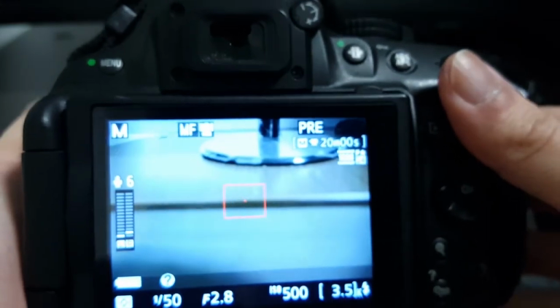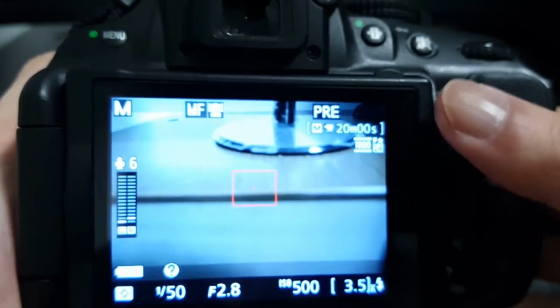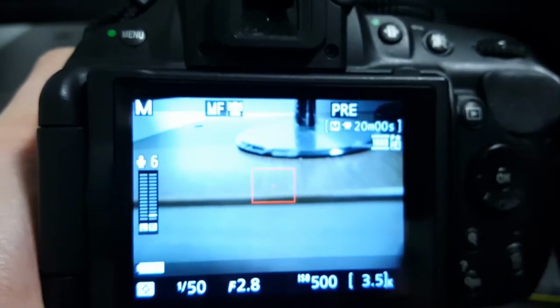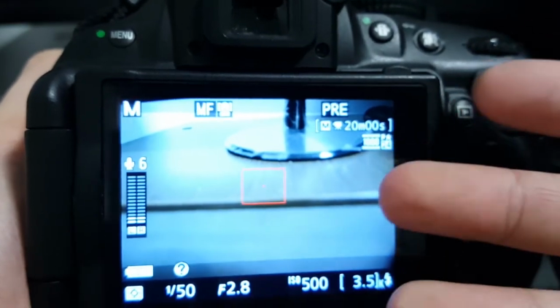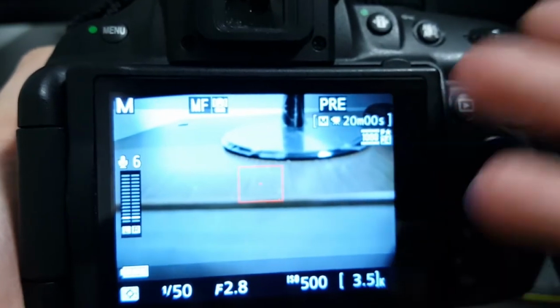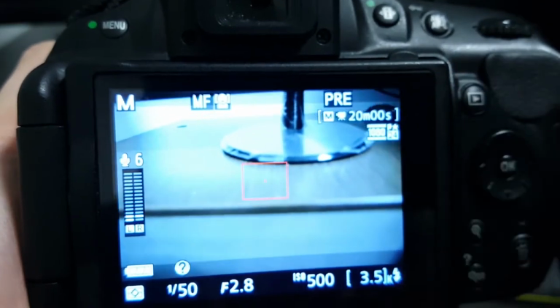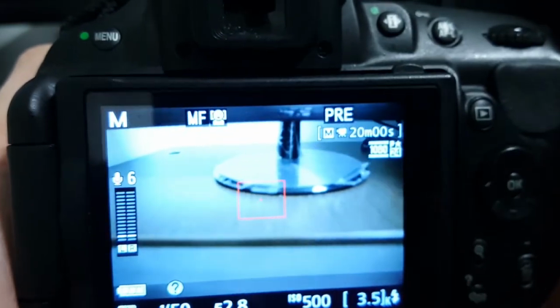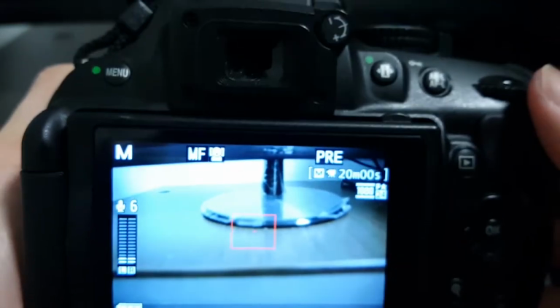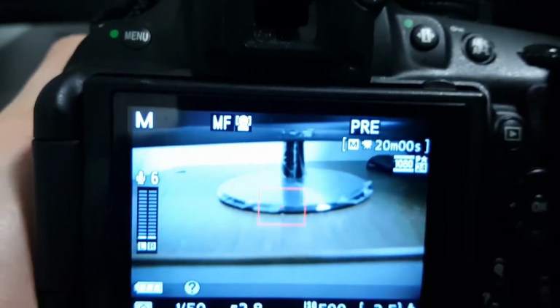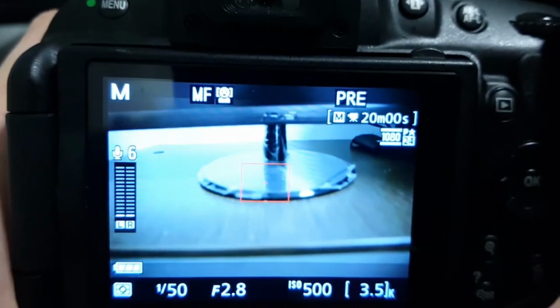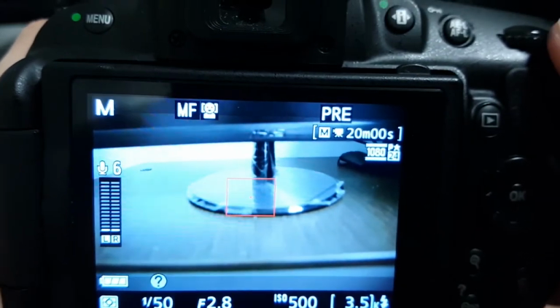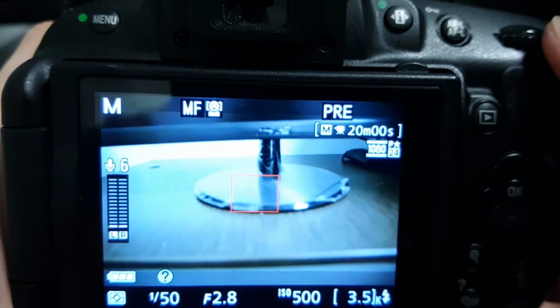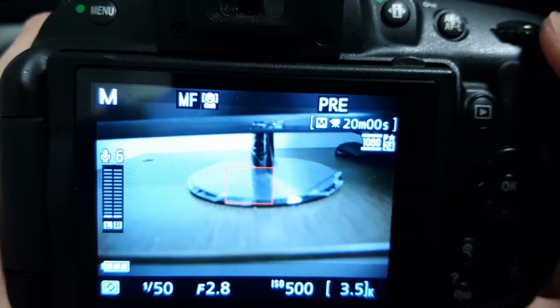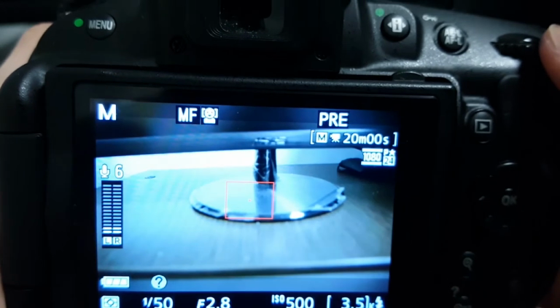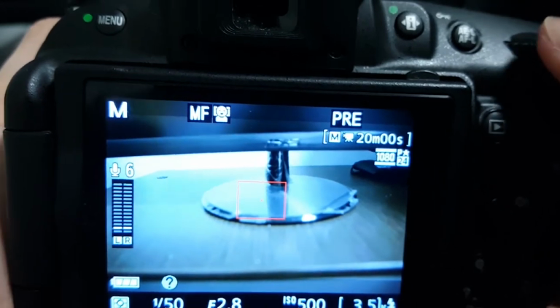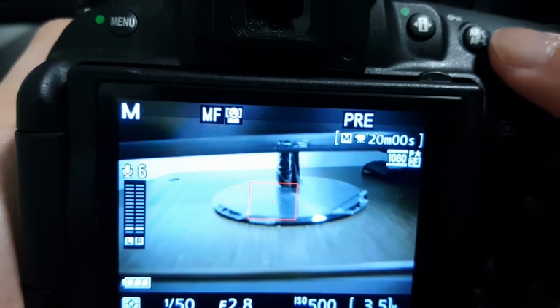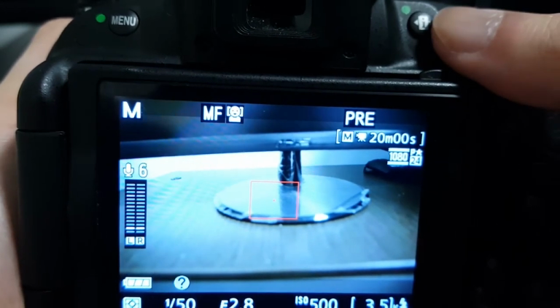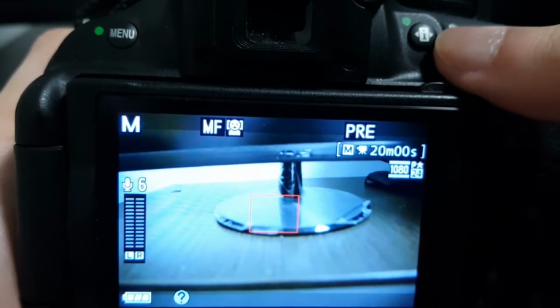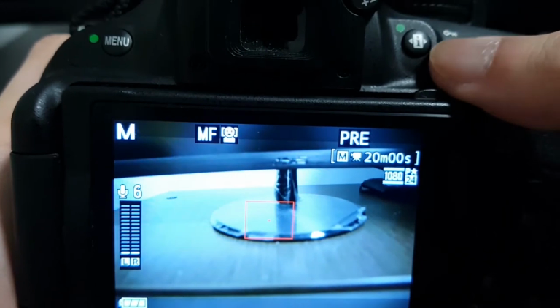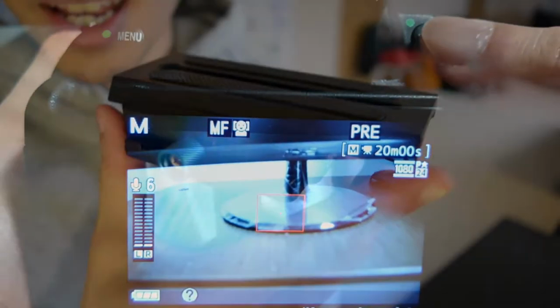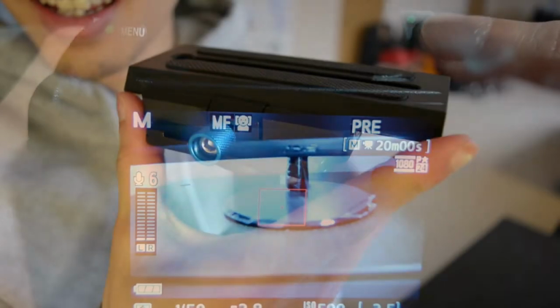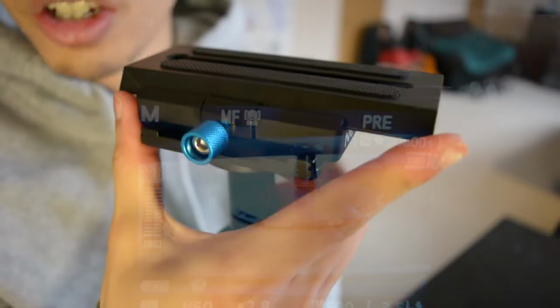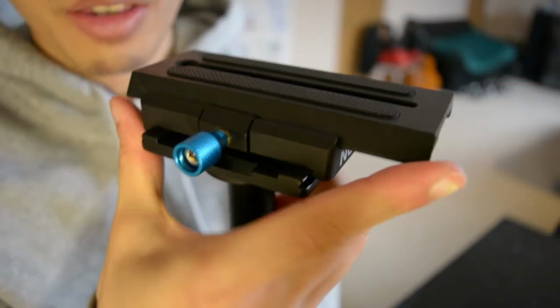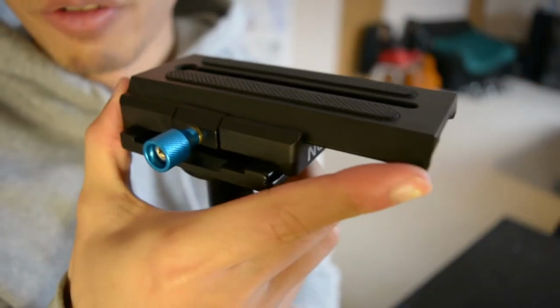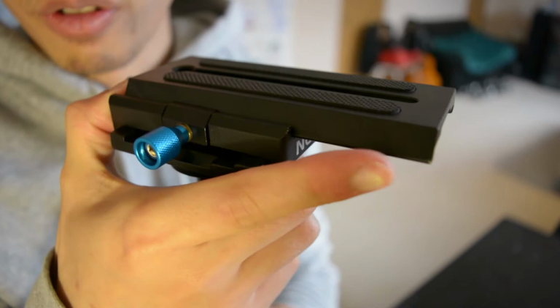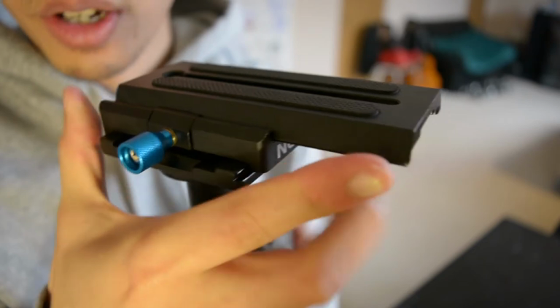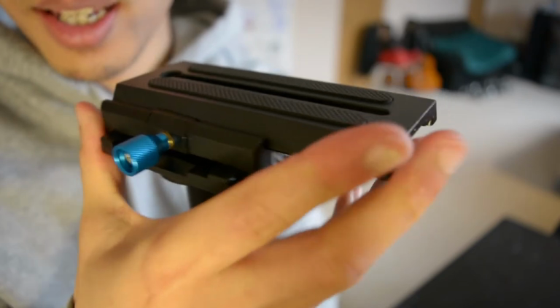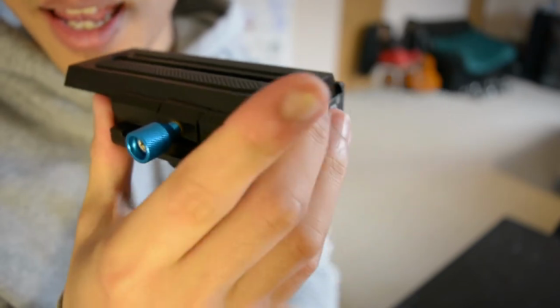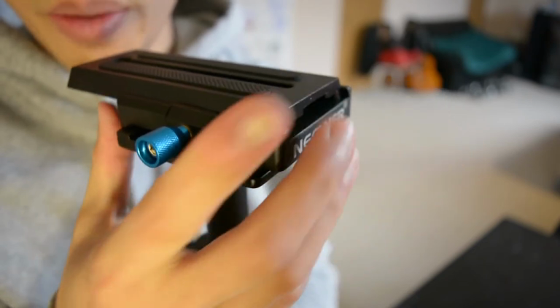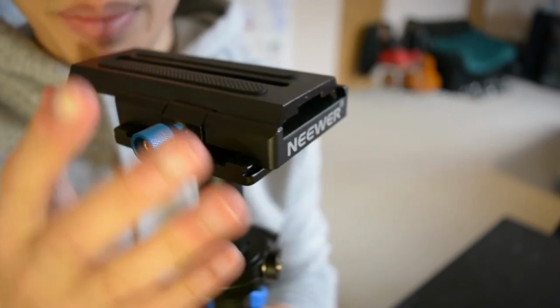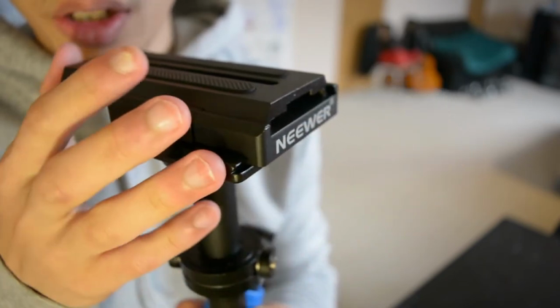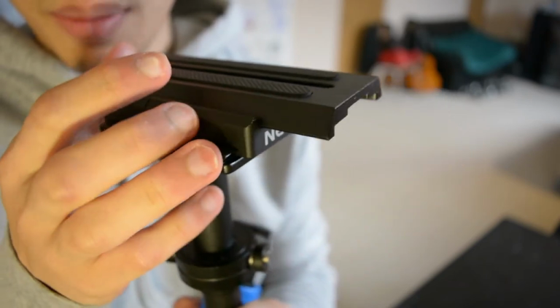There are essentially three principles you need to know when using a Nikon camera, especially when it comes to using any glidecam, gimbal, or steadicam.